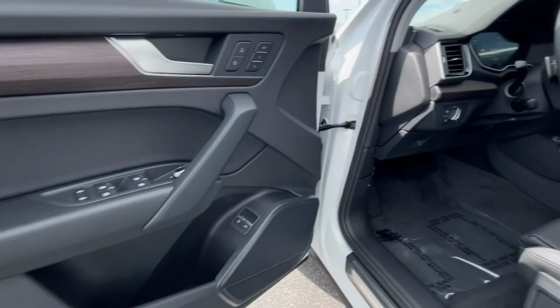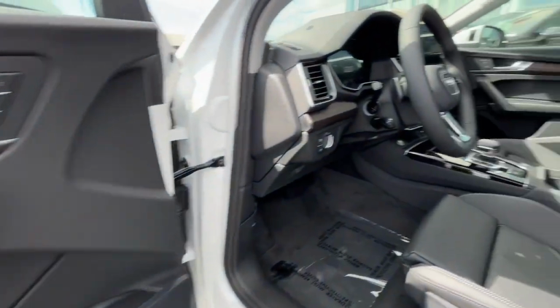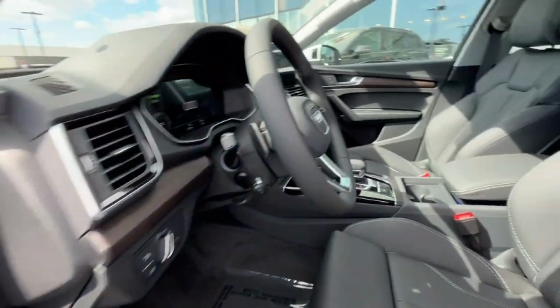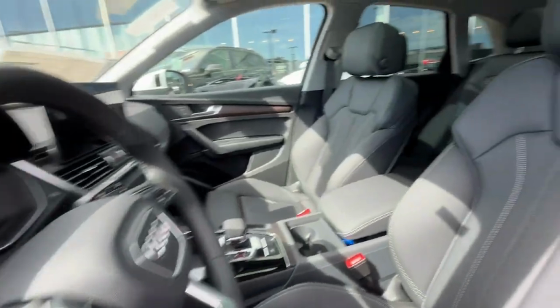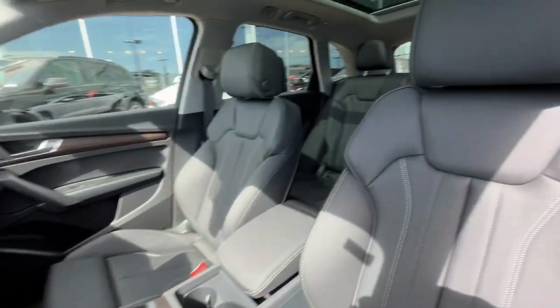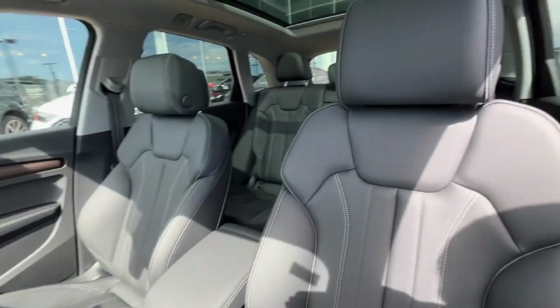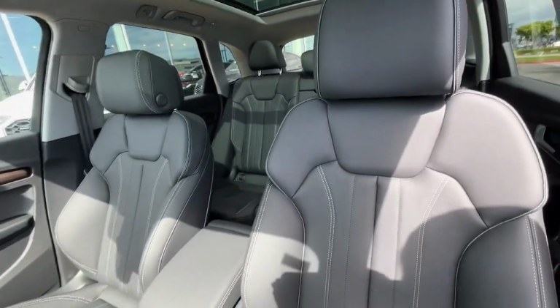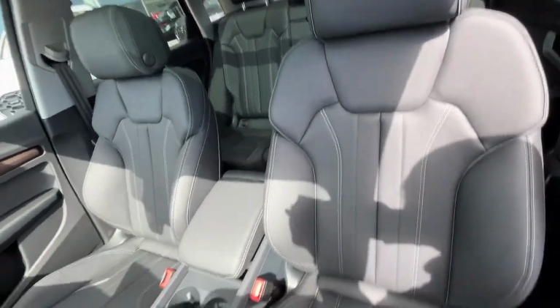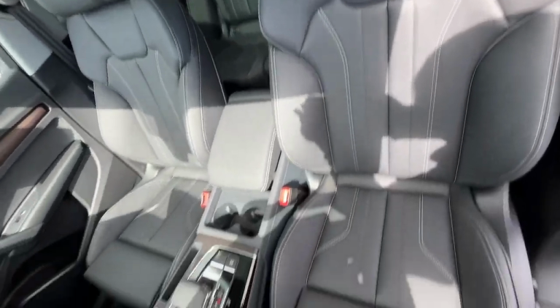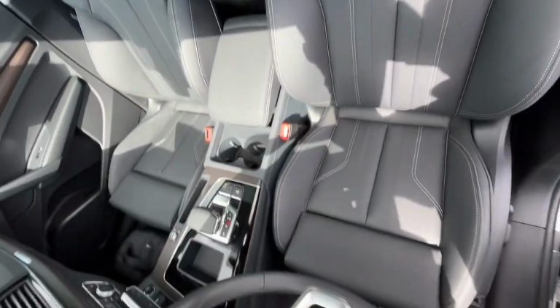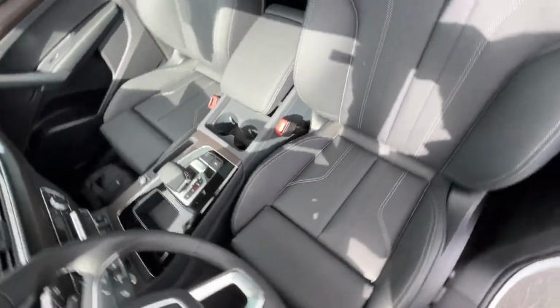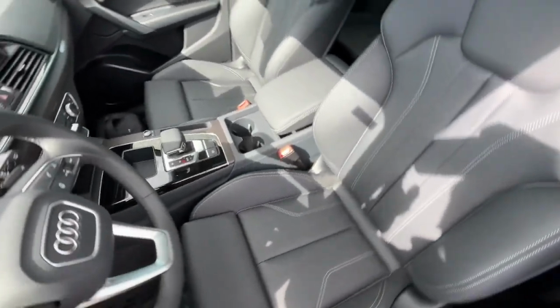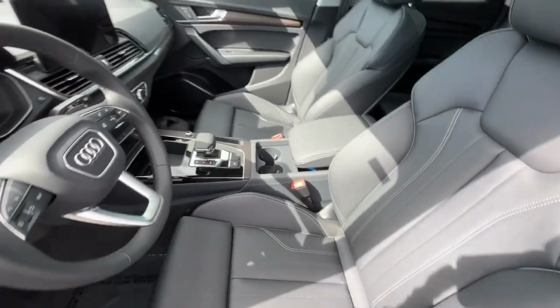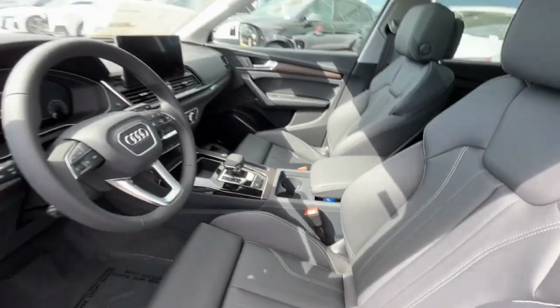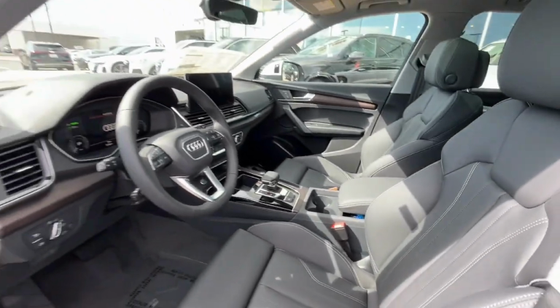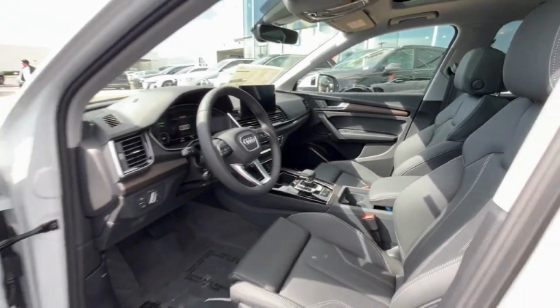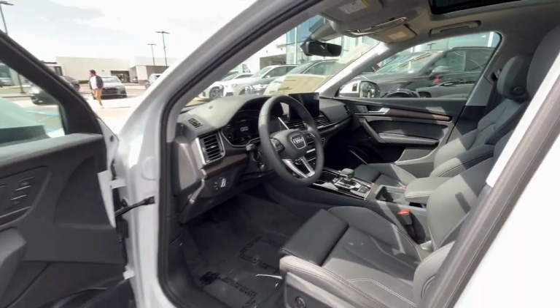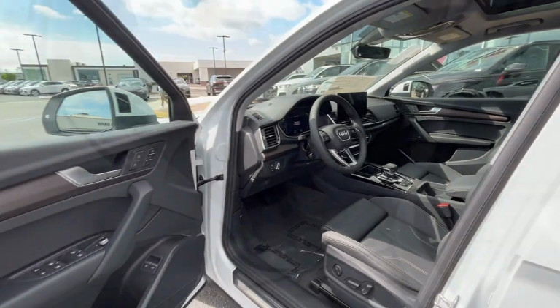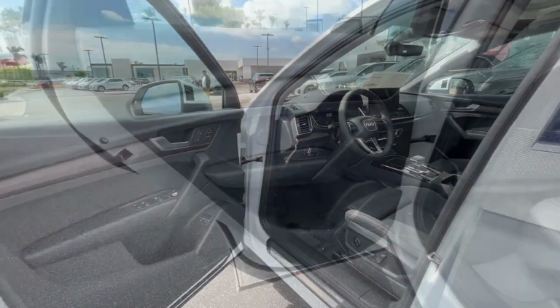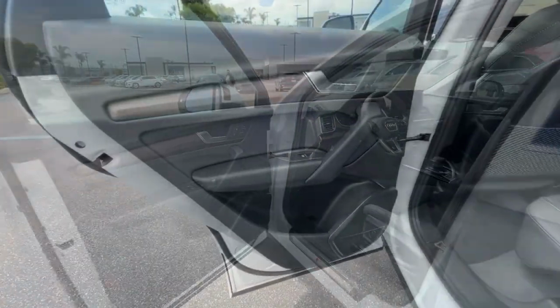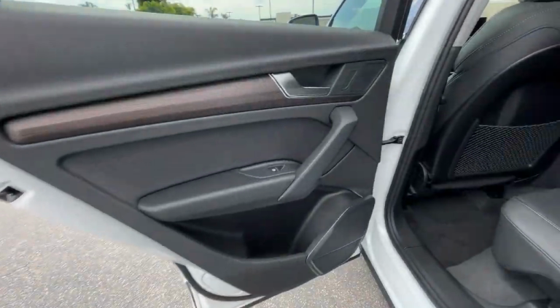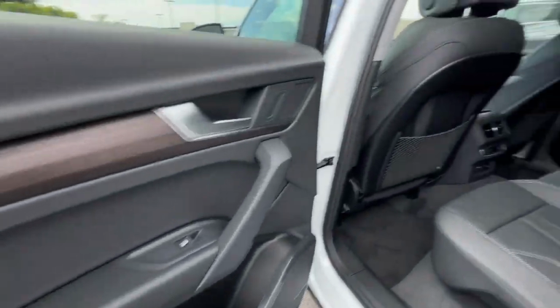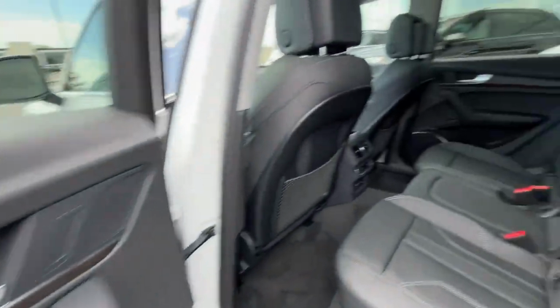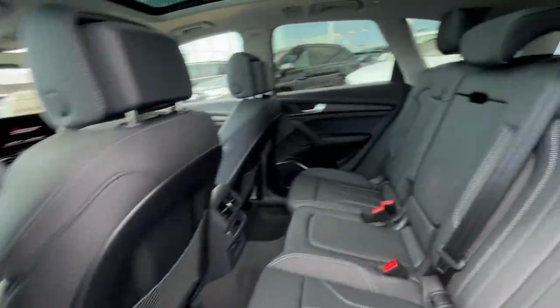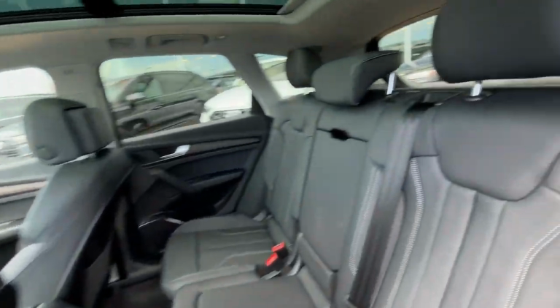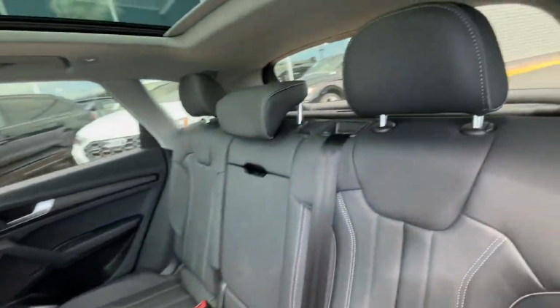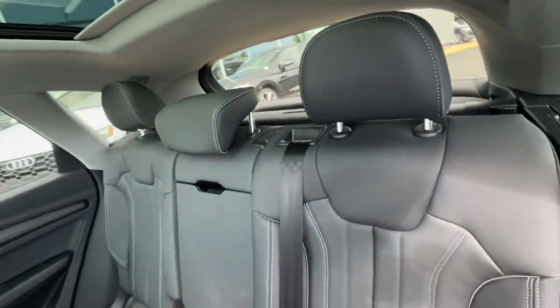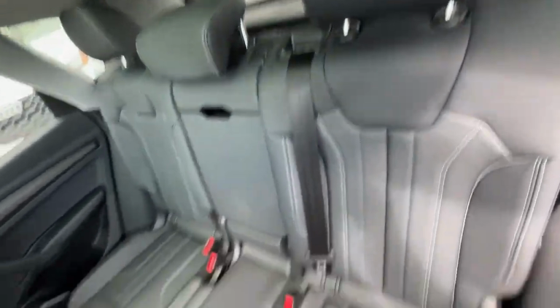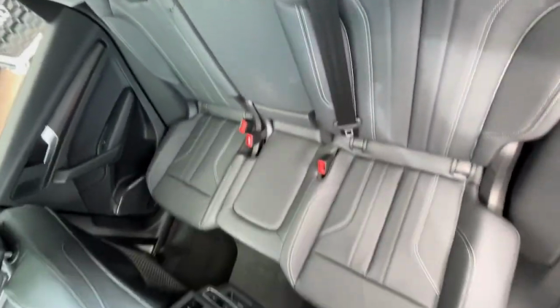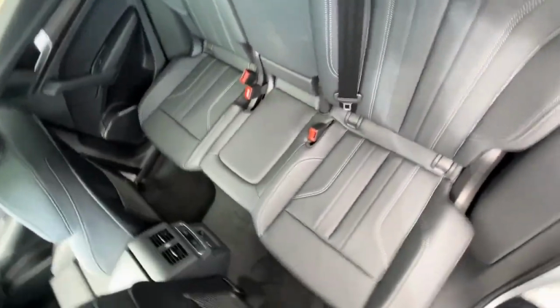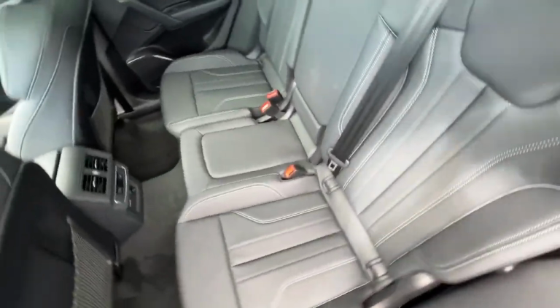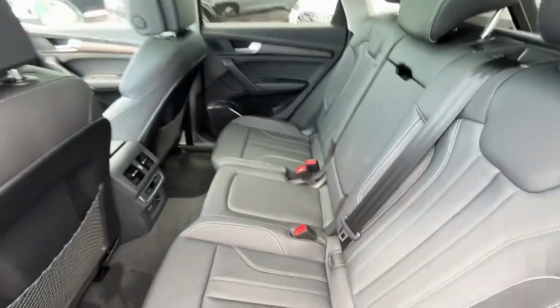Wood grain interior trim, fog lamps, dual zone AC, steering wheel audio controls. Come in for a test drive — our team will make it the best part of your day.